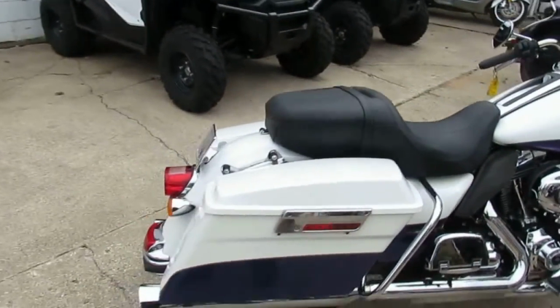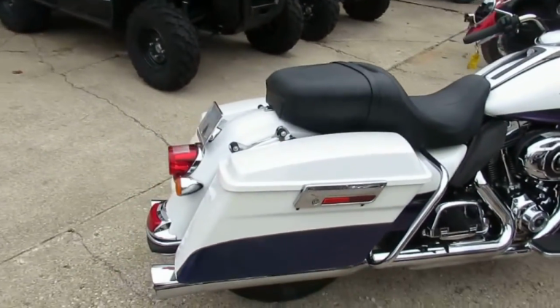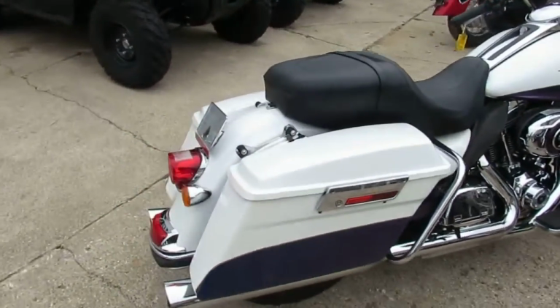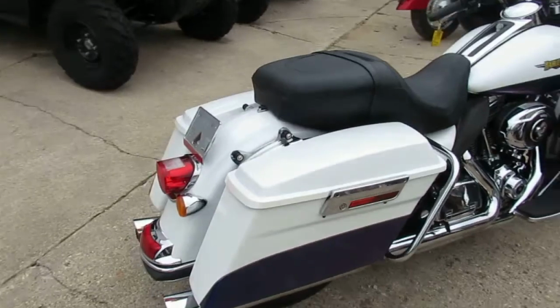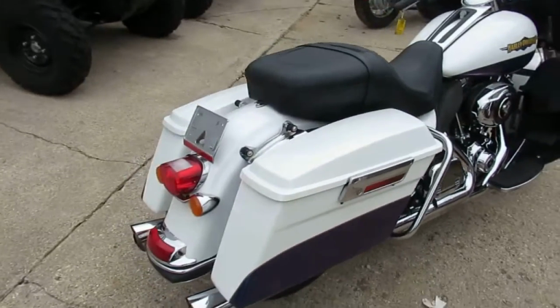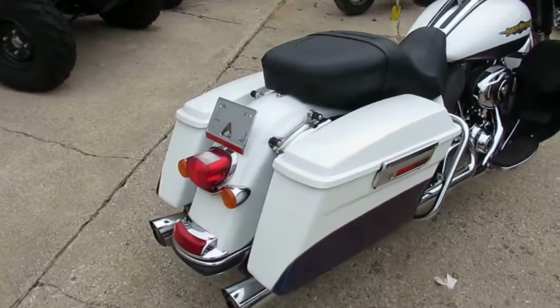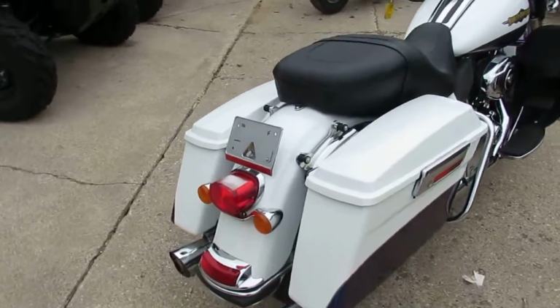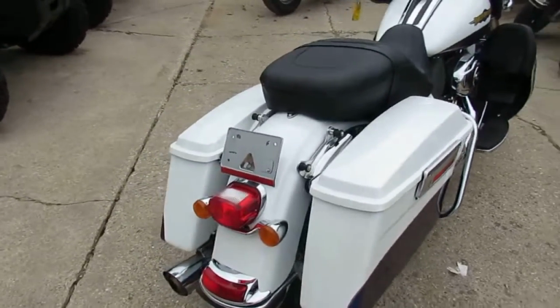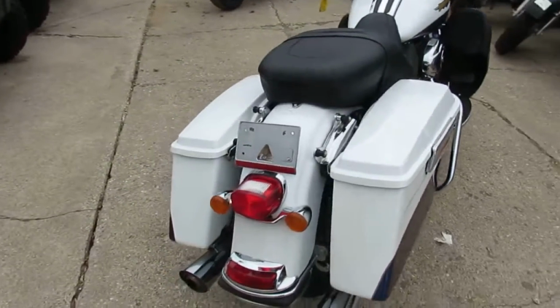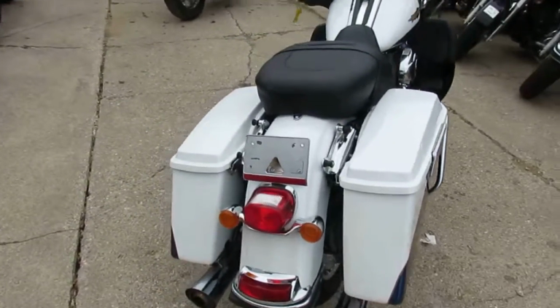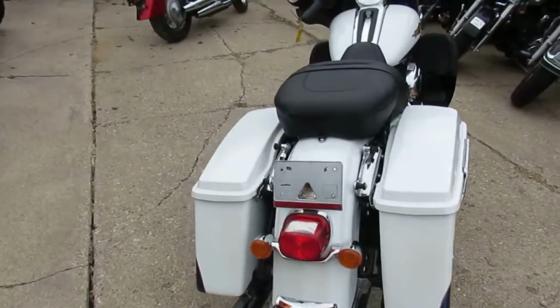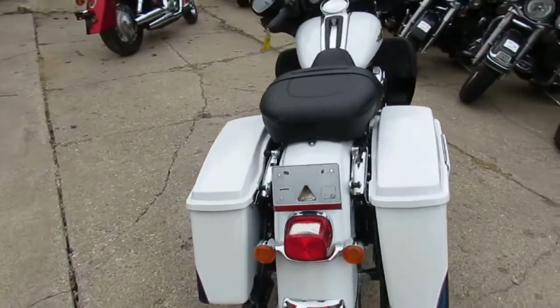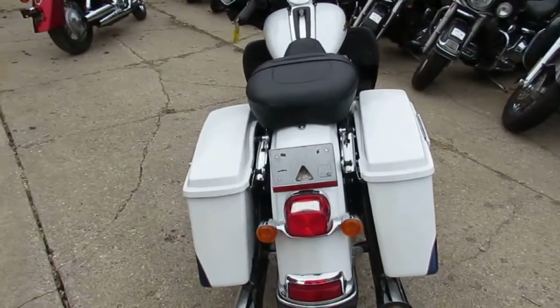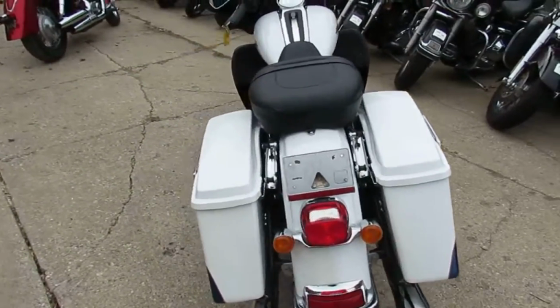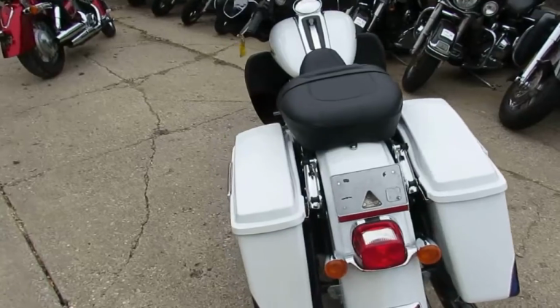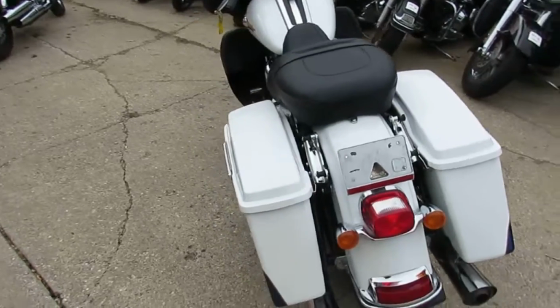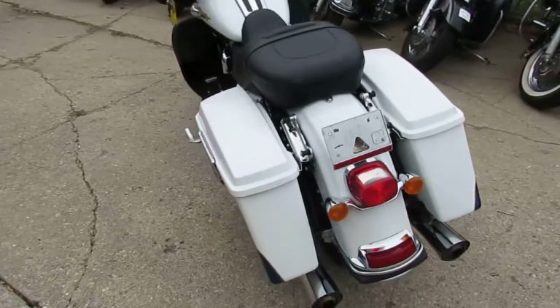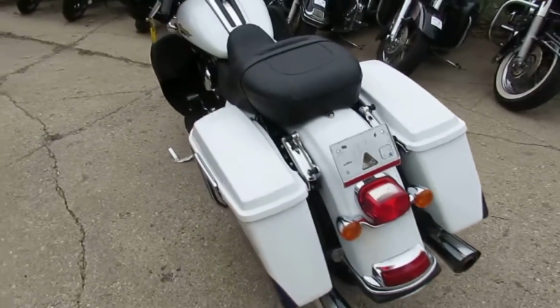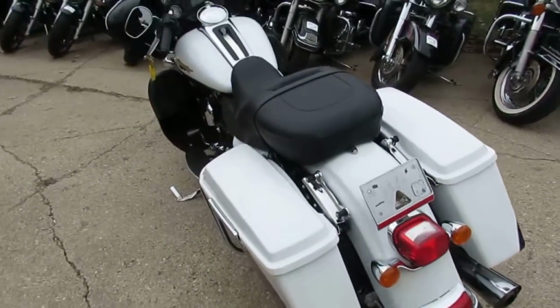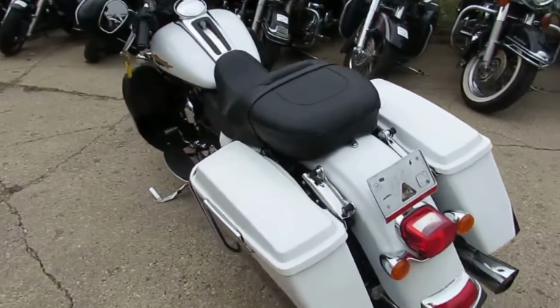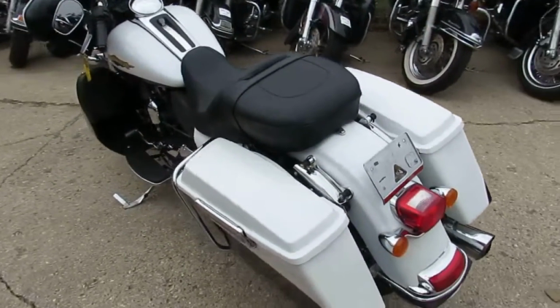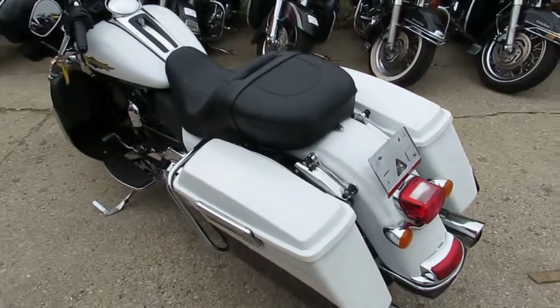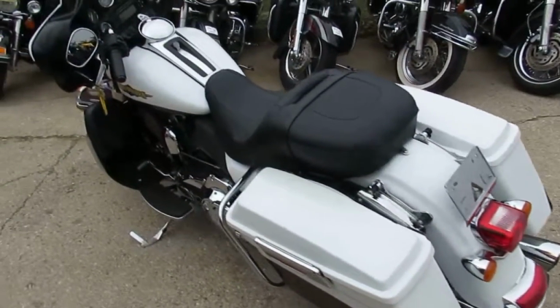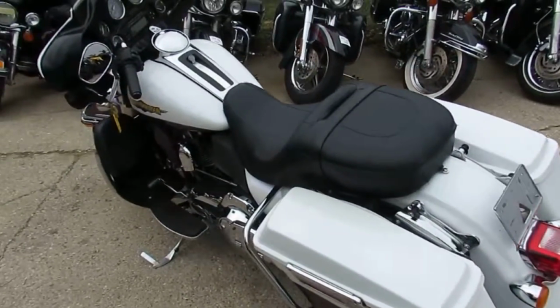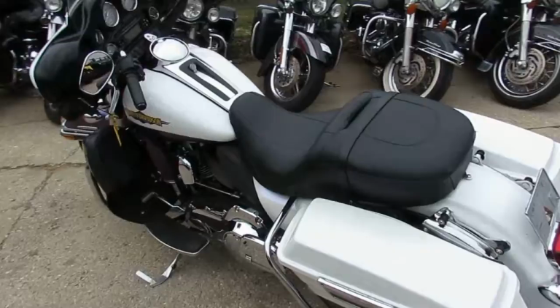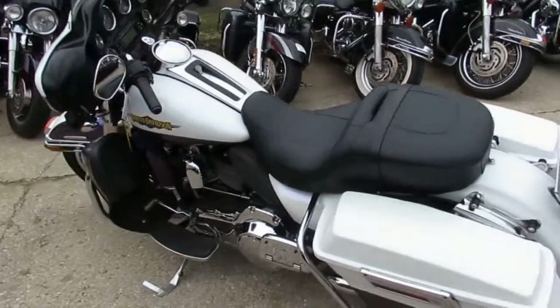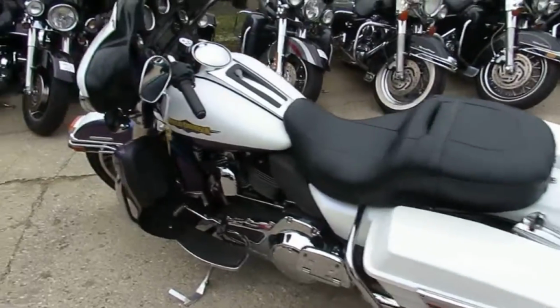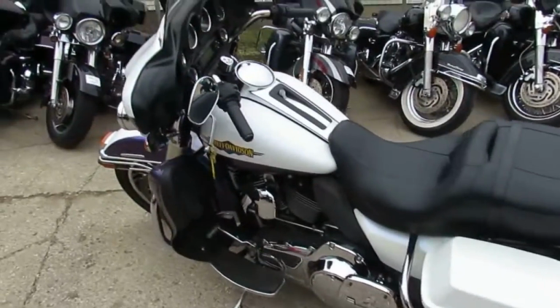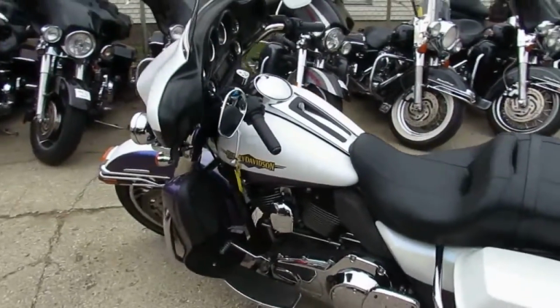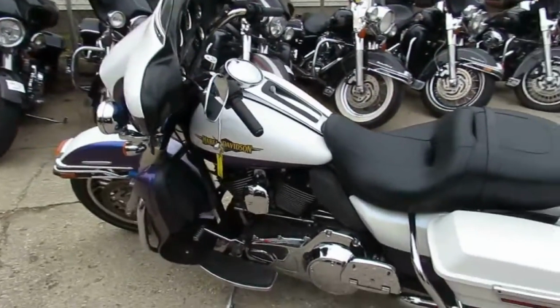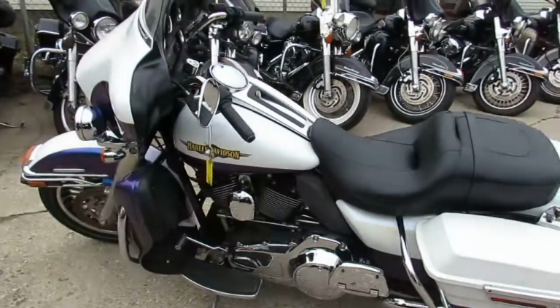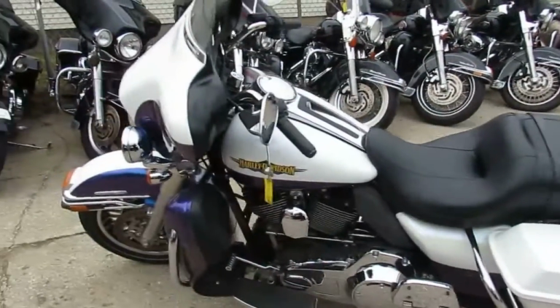Today I'm going to show you the used Harley Ultra Limited Electric Glide for sale. It's only got 26,538 miles. It's got a very sharp paint scheme — a black ice and white ice two-tone. This one comes with the 103 Screaming Eagle exhaust and tons of chrome.